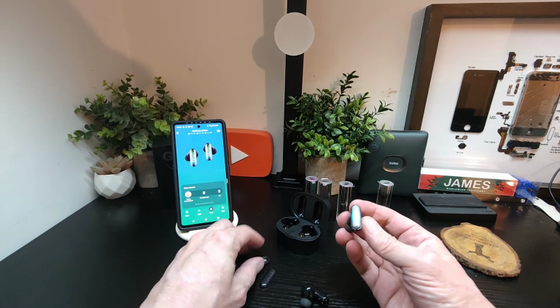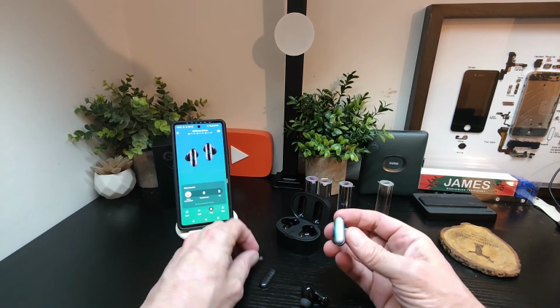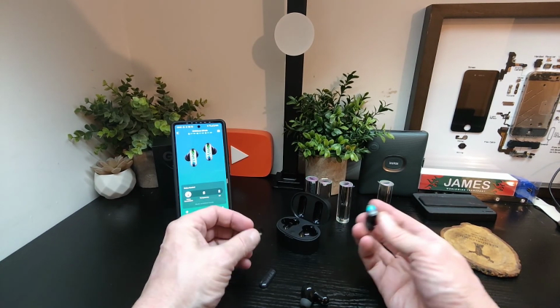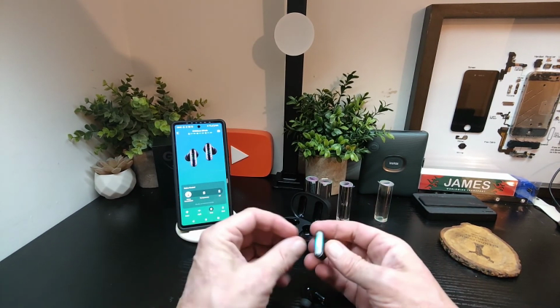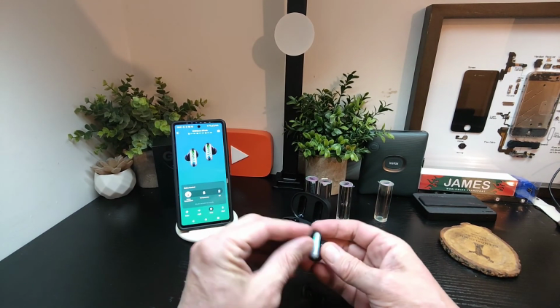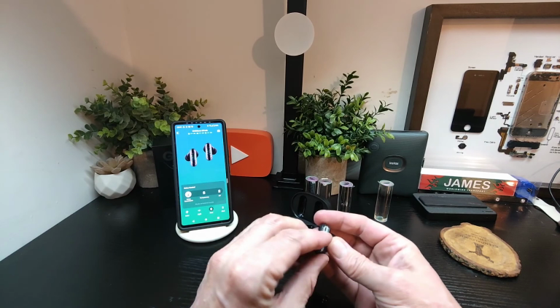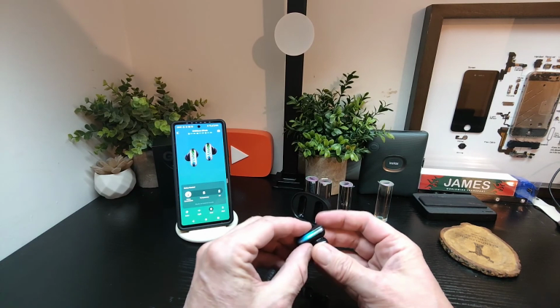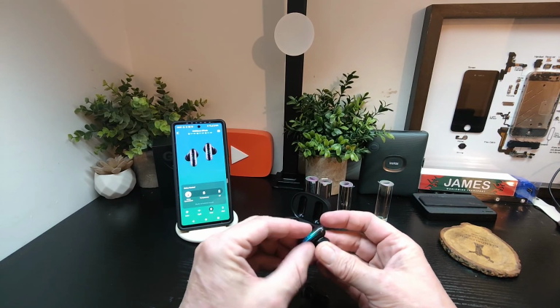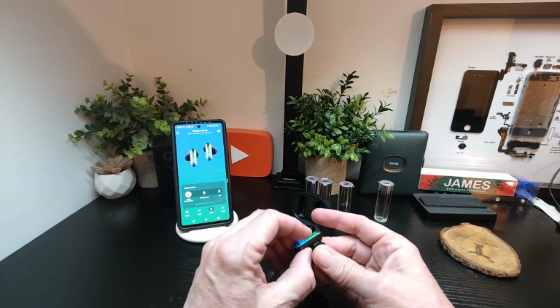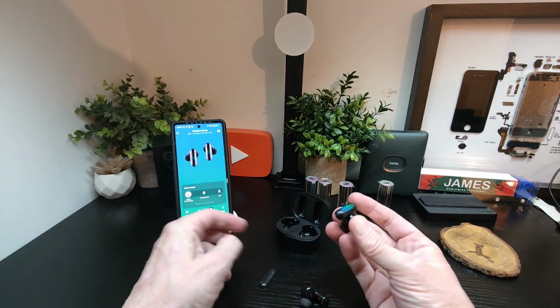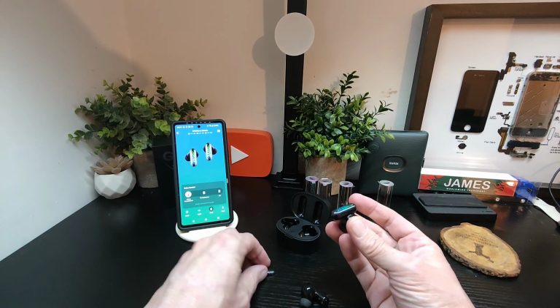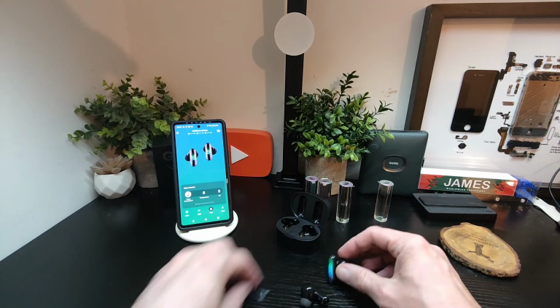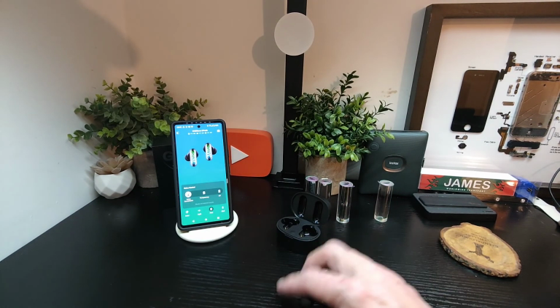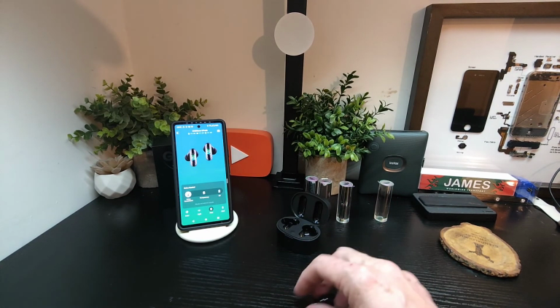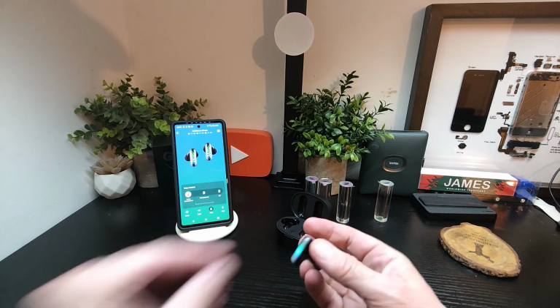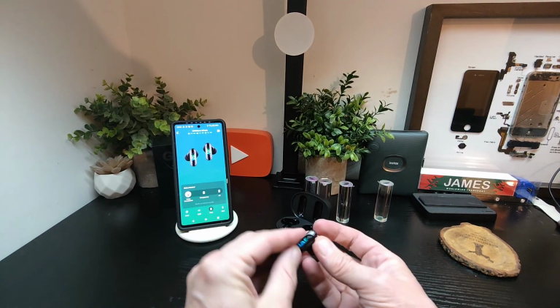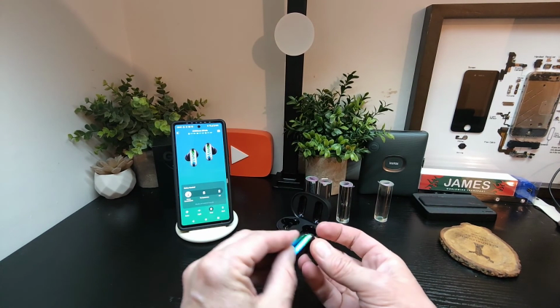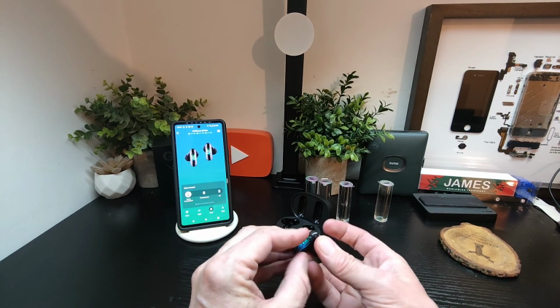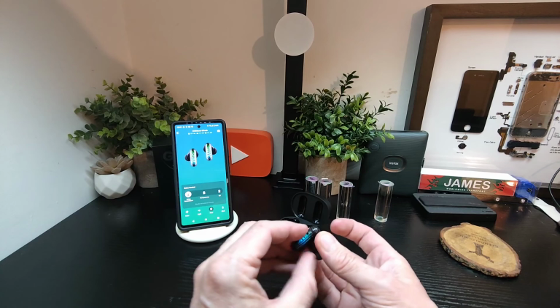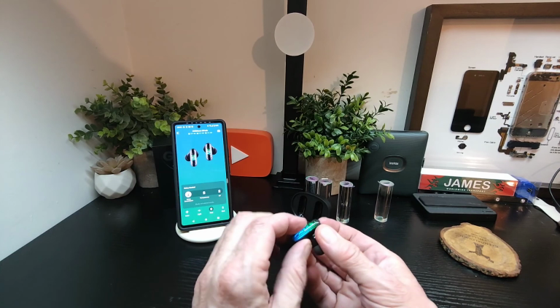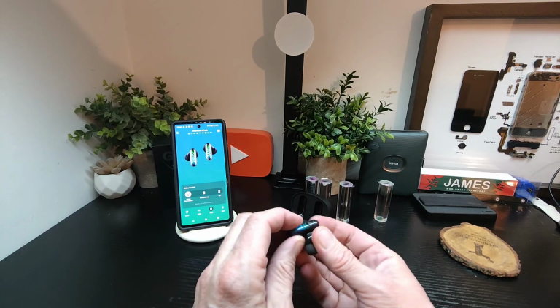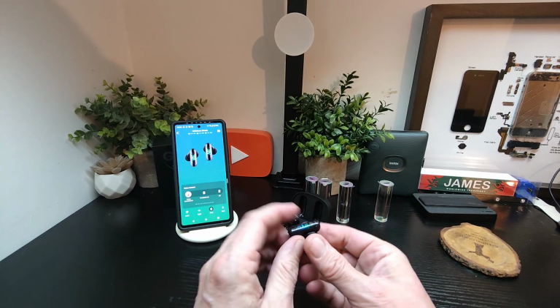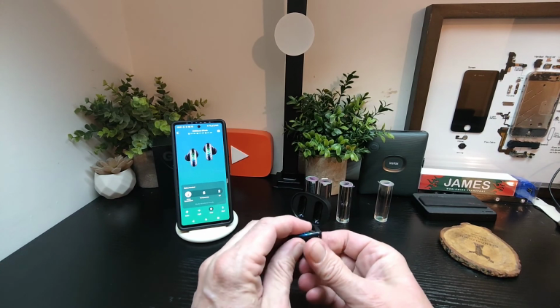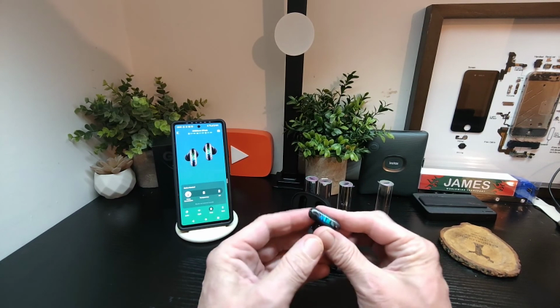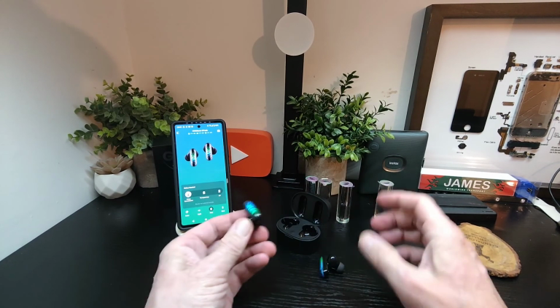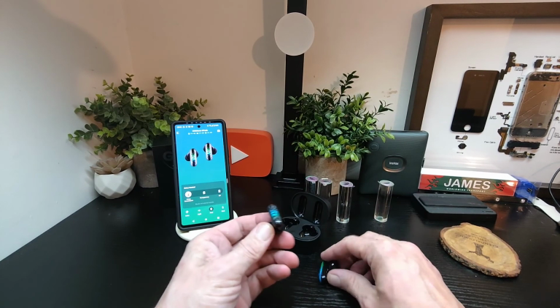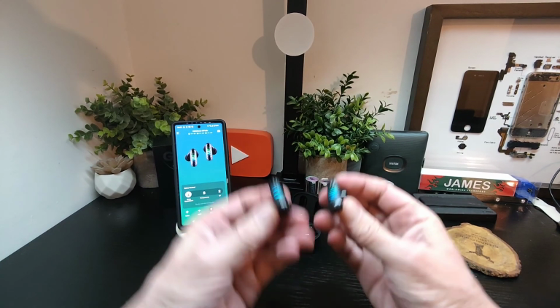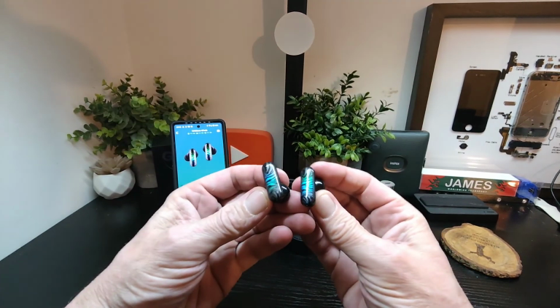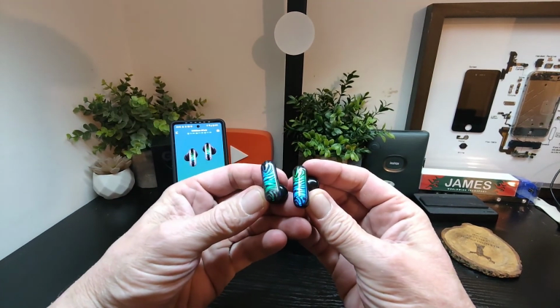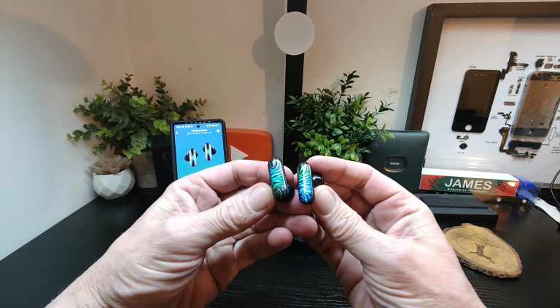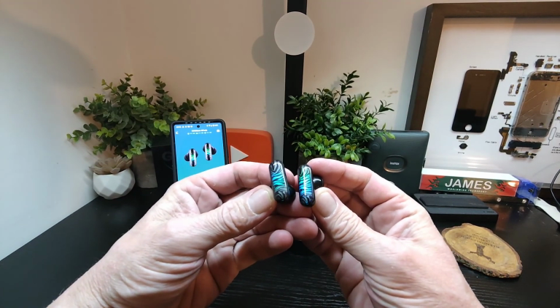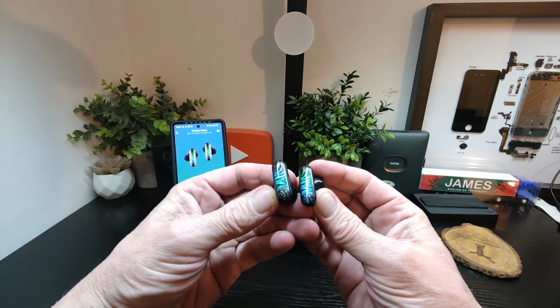So what you do is, when you get either of your shells, they clip on just like that. They're like a nail, actually — they feel like a nail. And that's it, that's all you need to do.